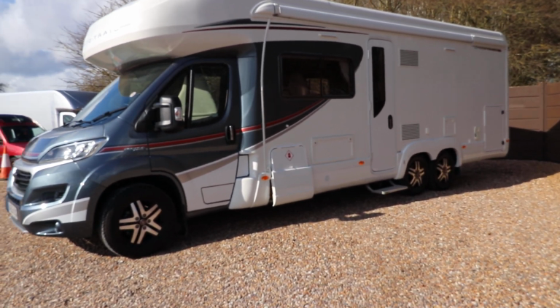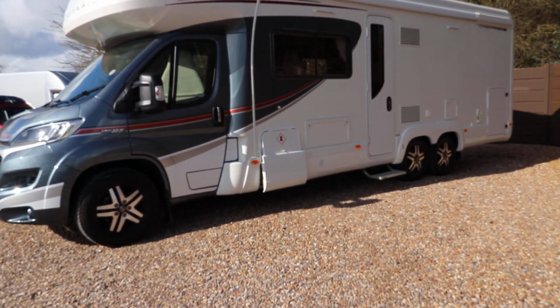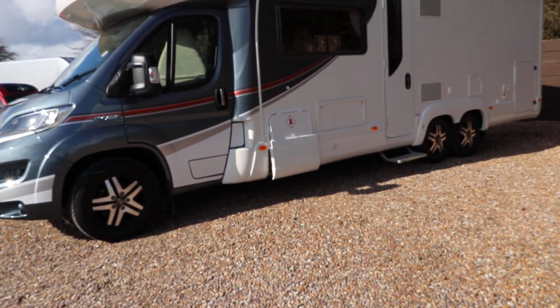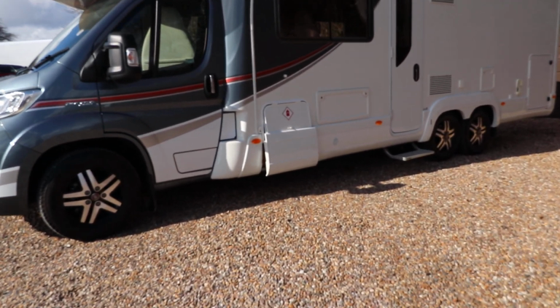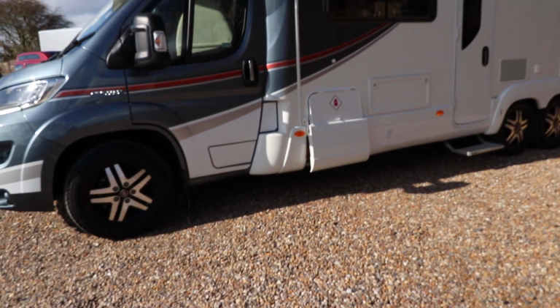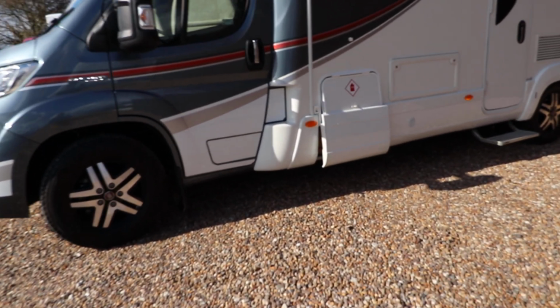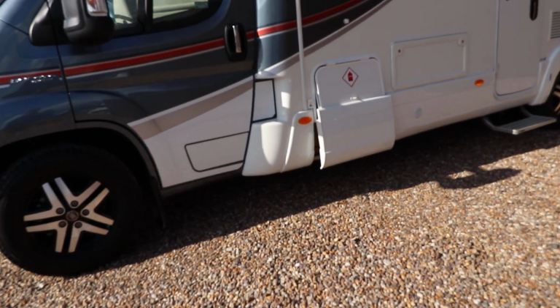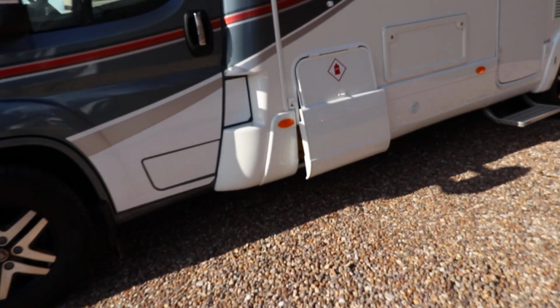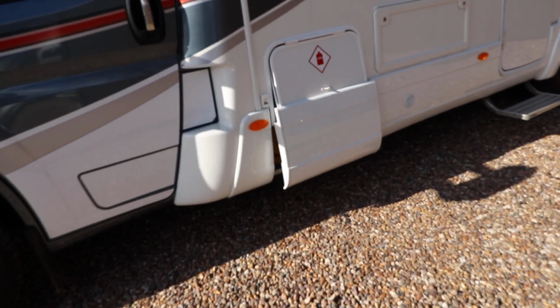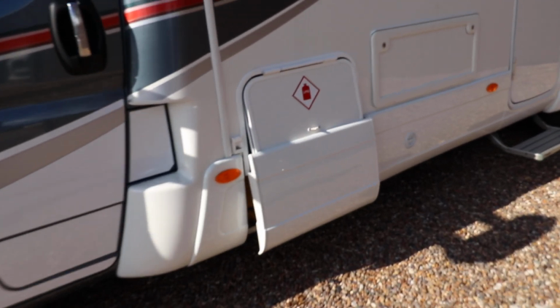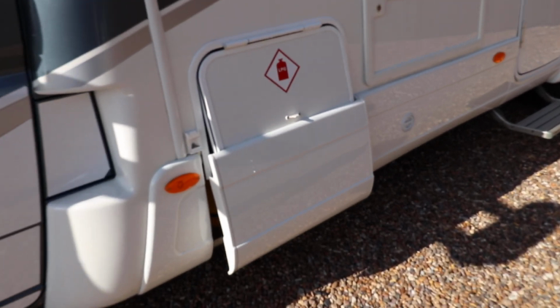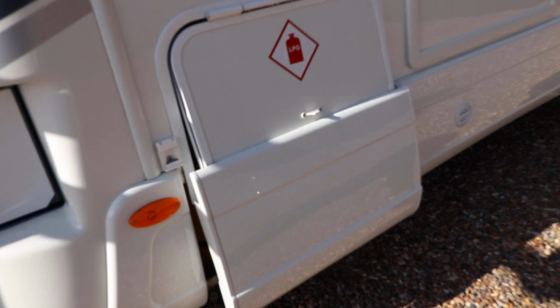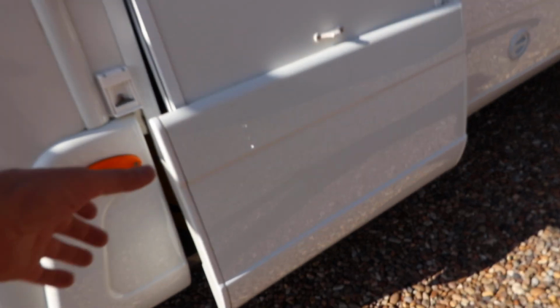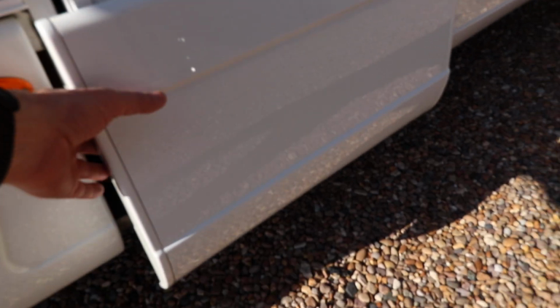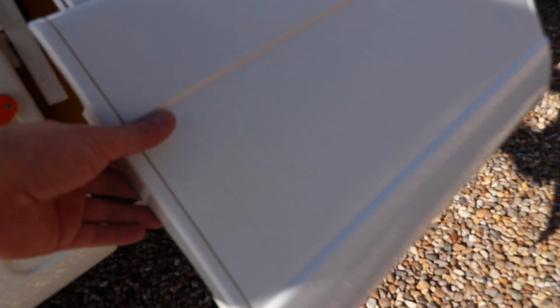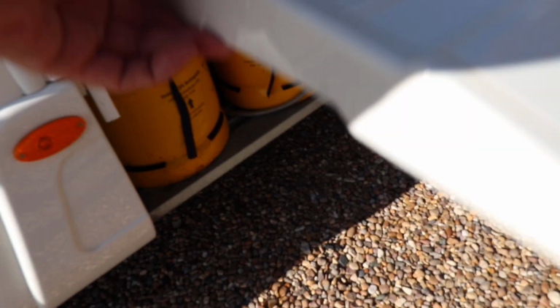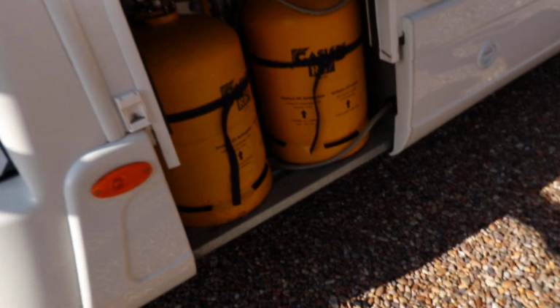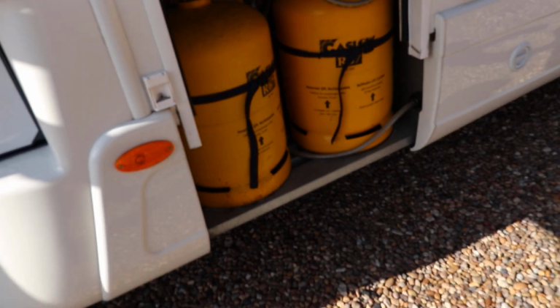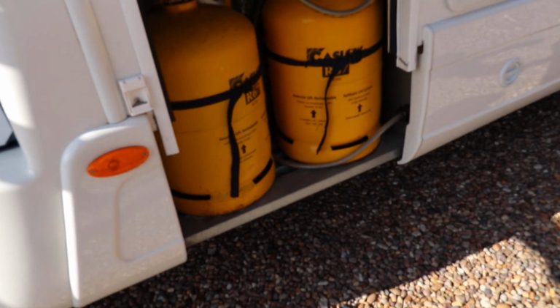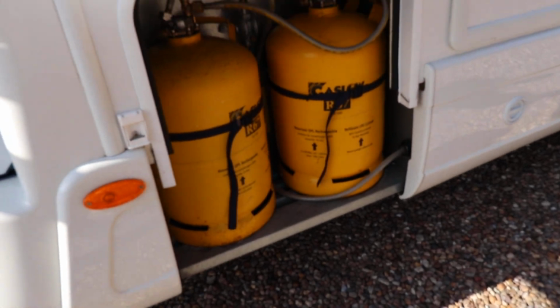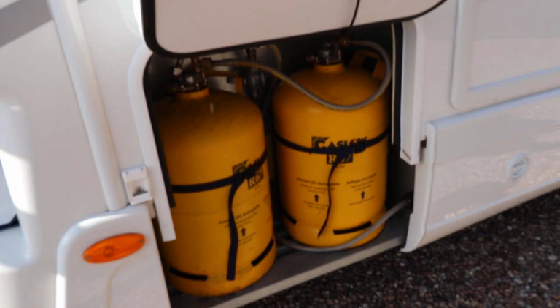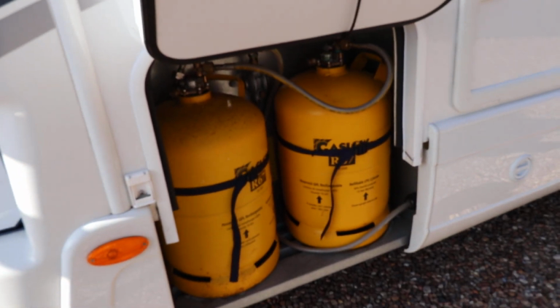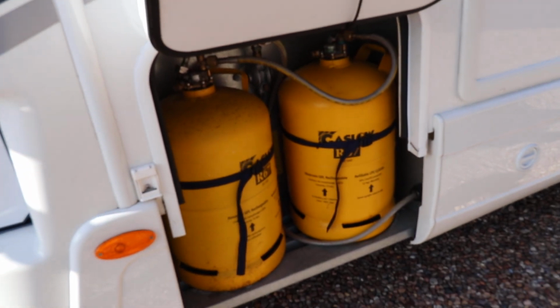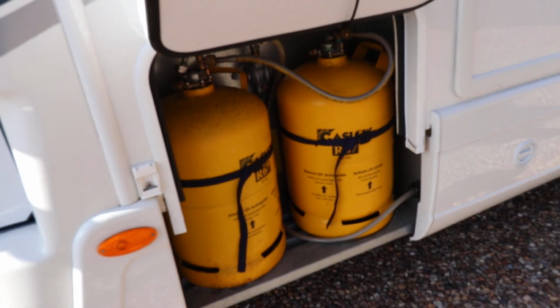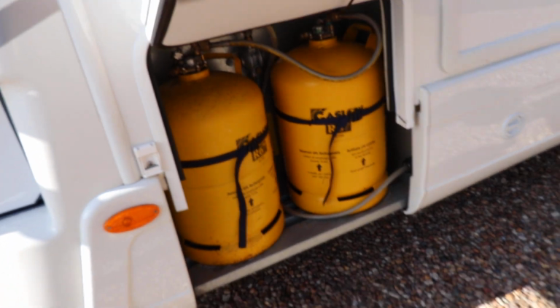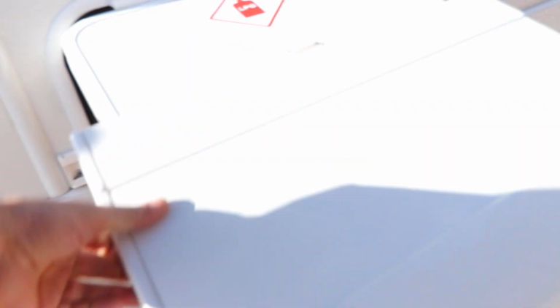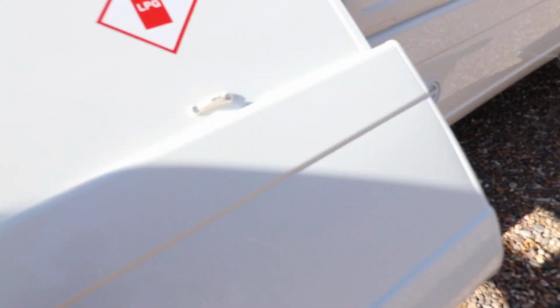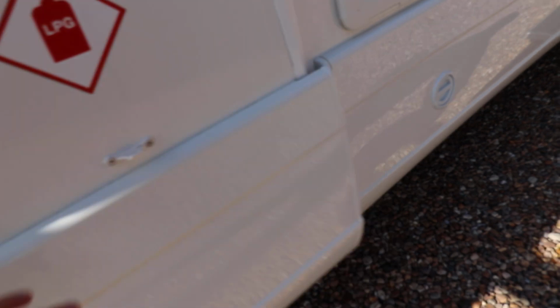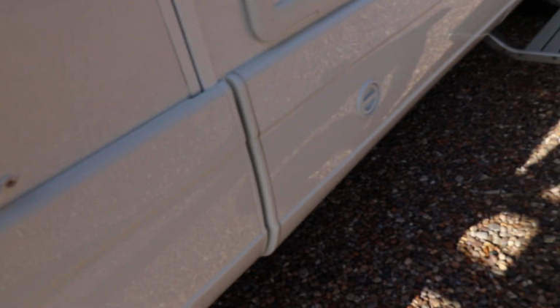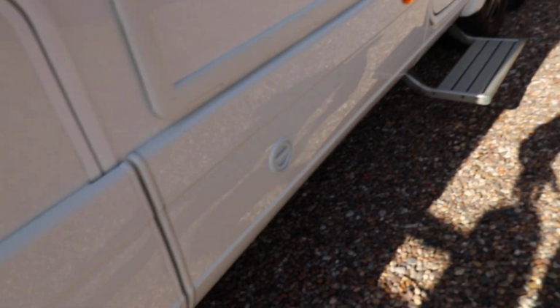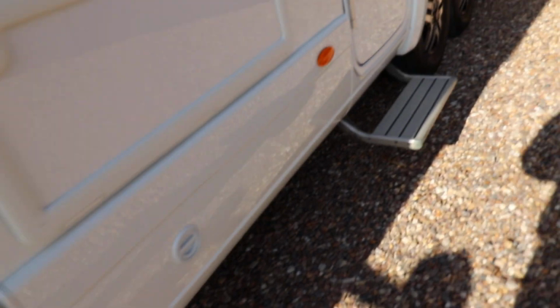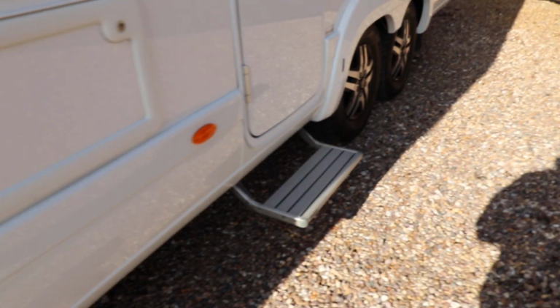I'm just going to show you in the gas locker first — we've got a refillable gas system already installed, with the two large bottles there.